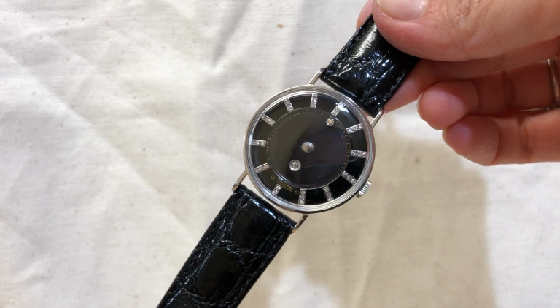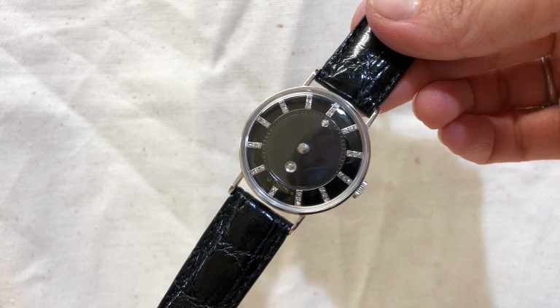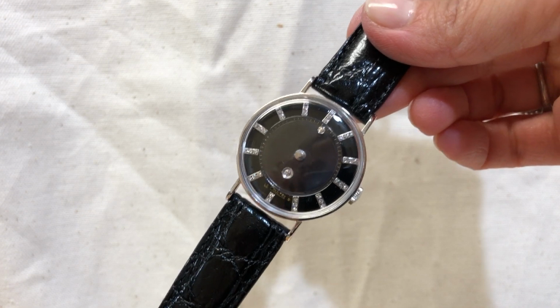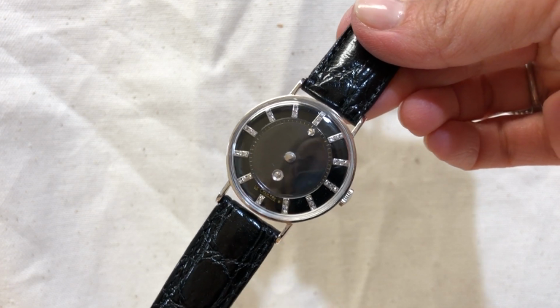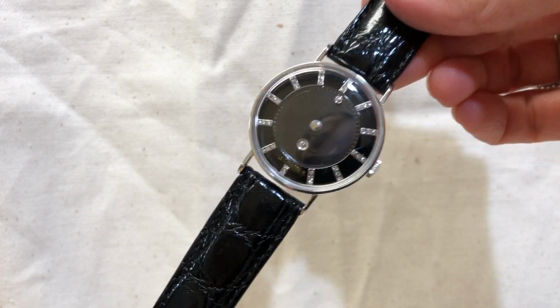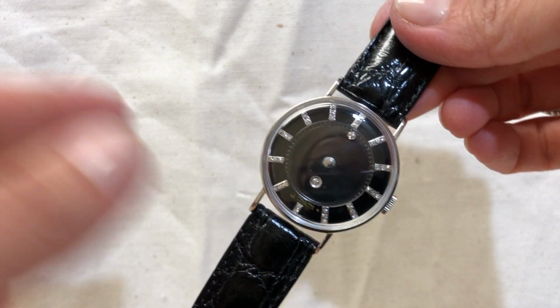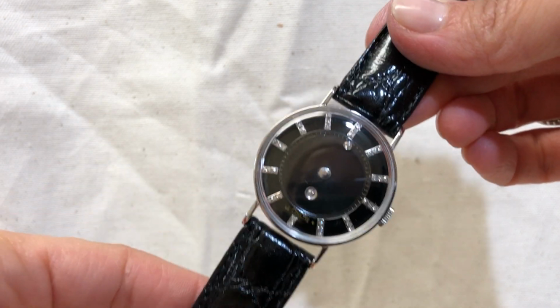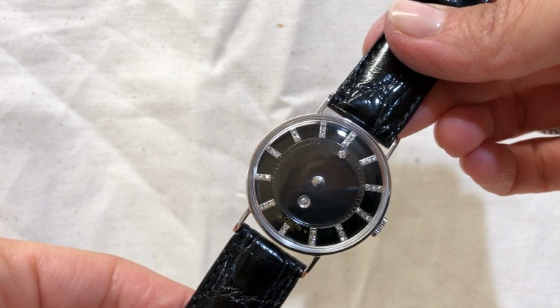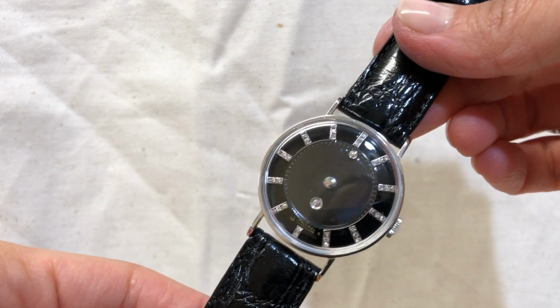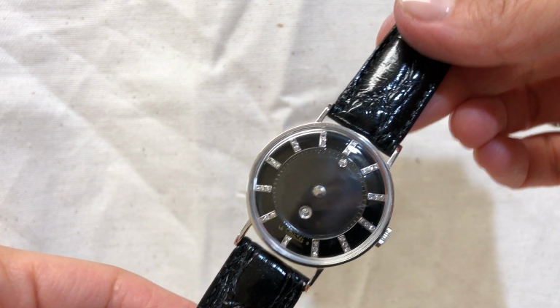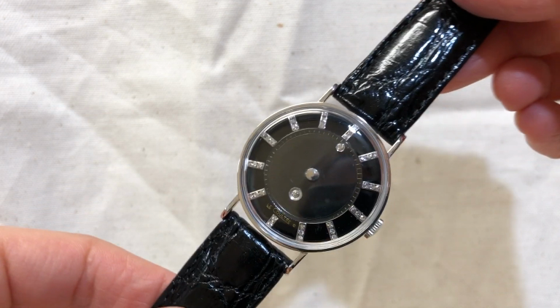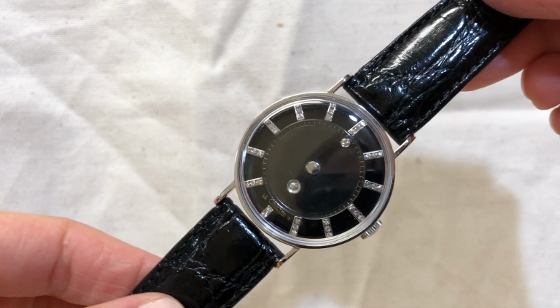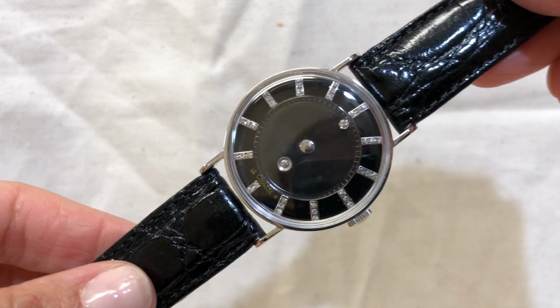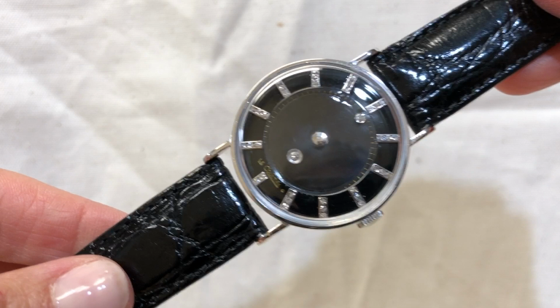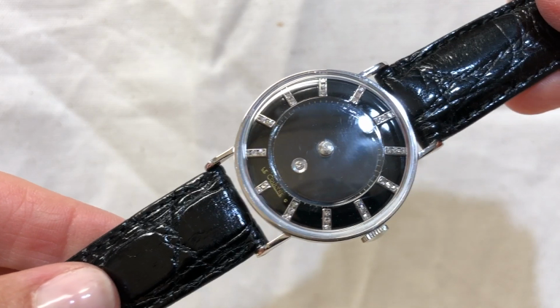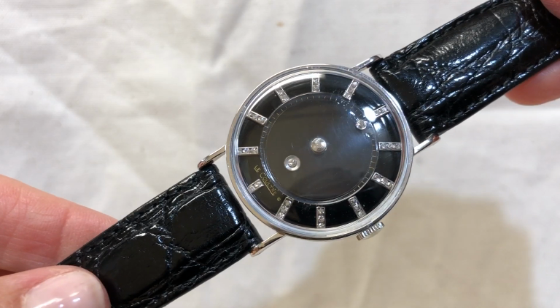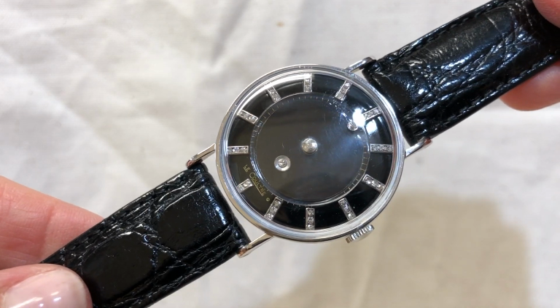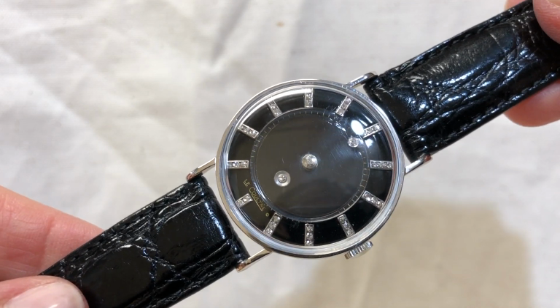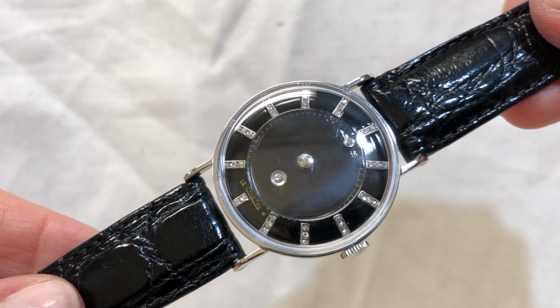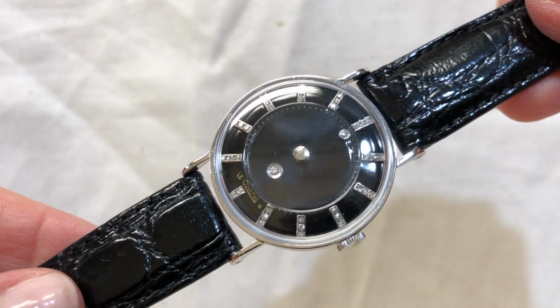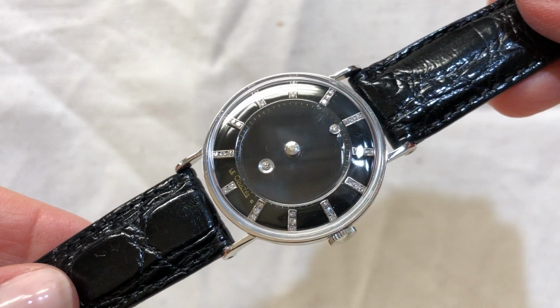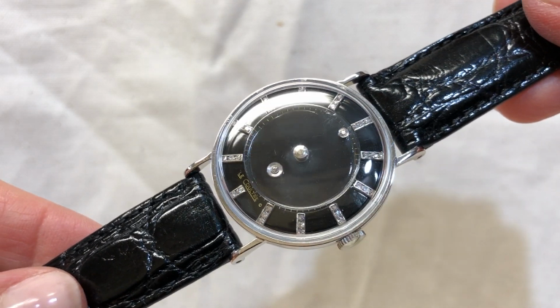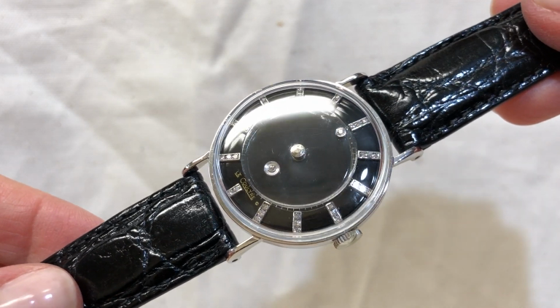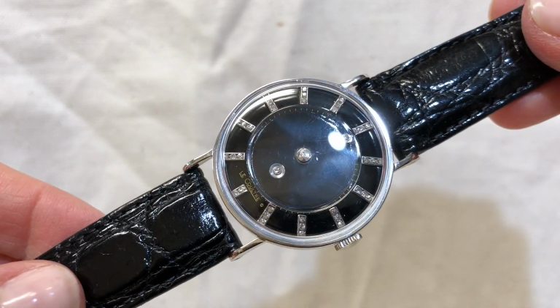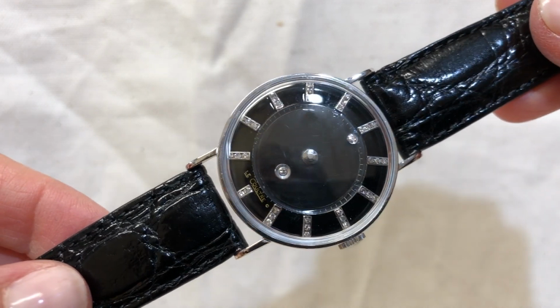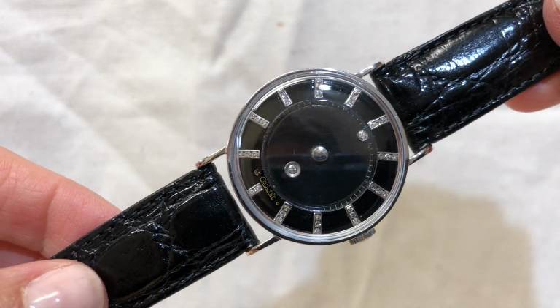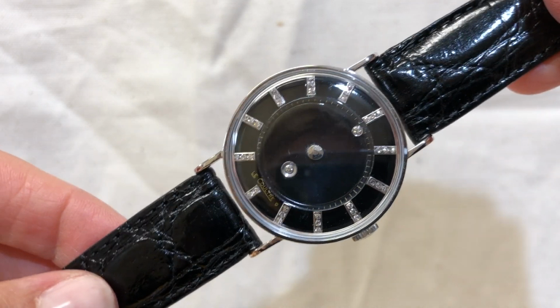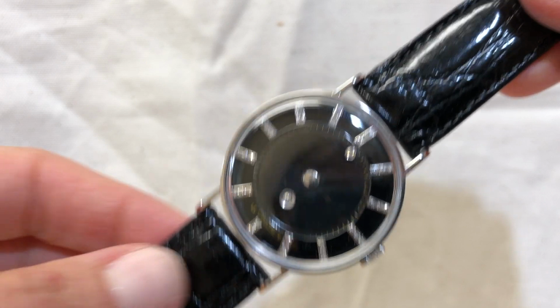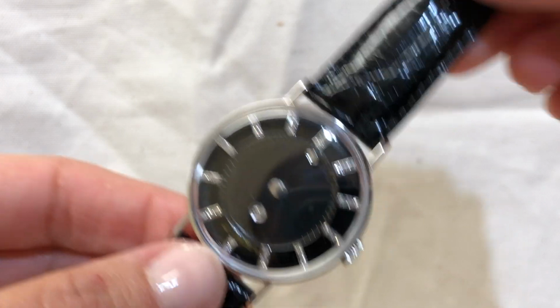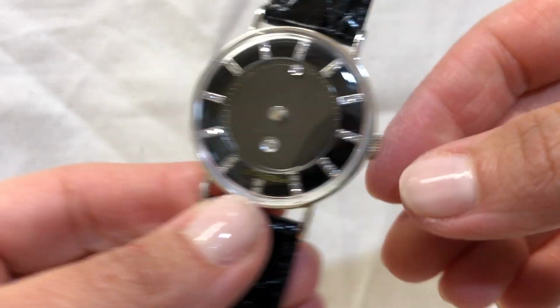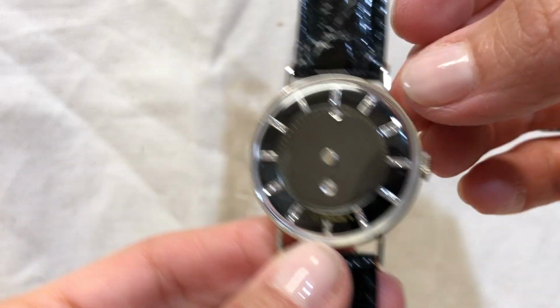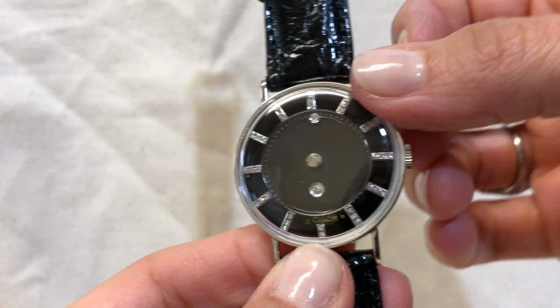Handsome men's wrist watch, LeCoultre, 14 karat white gold, diamond dial — it is a mystery dial.